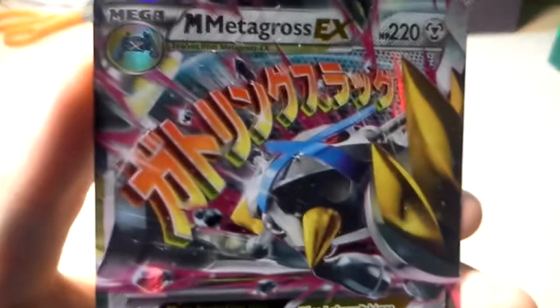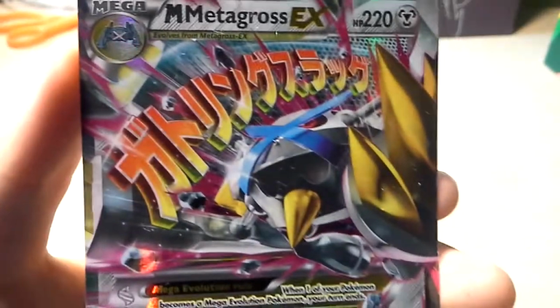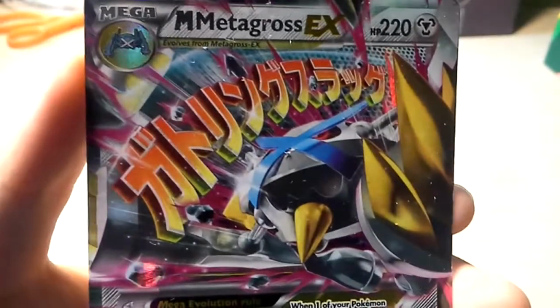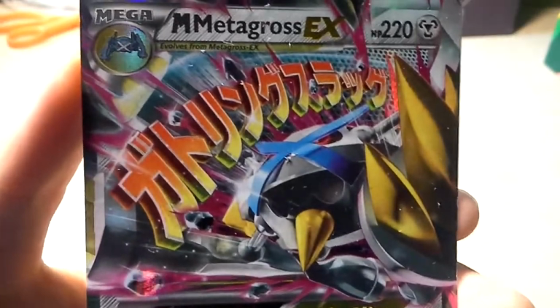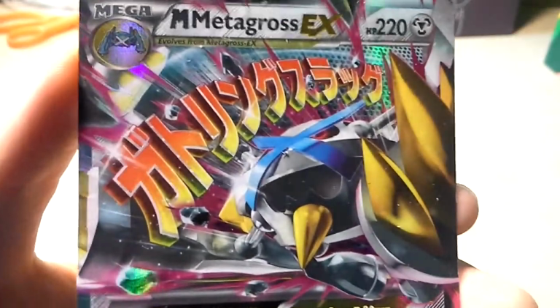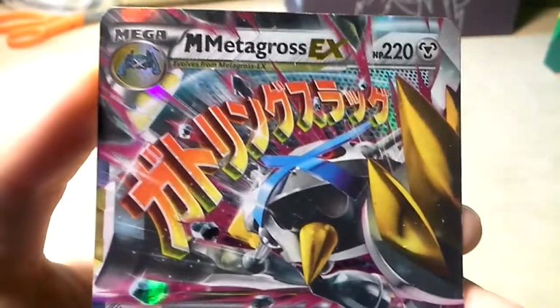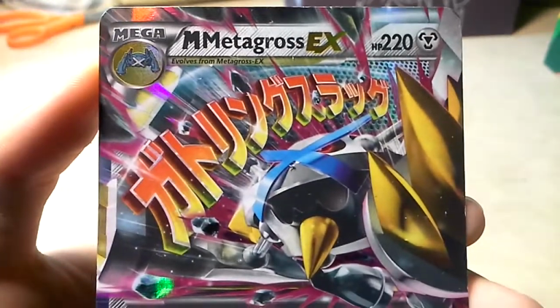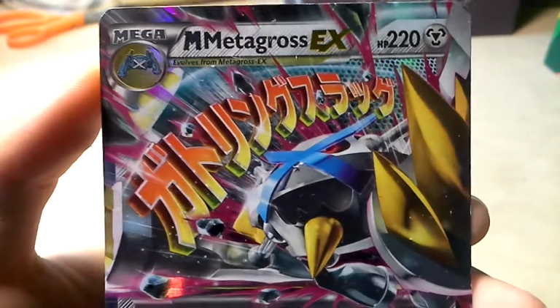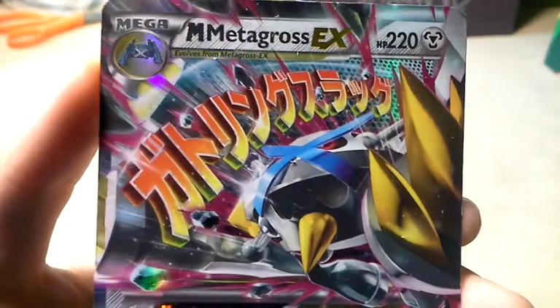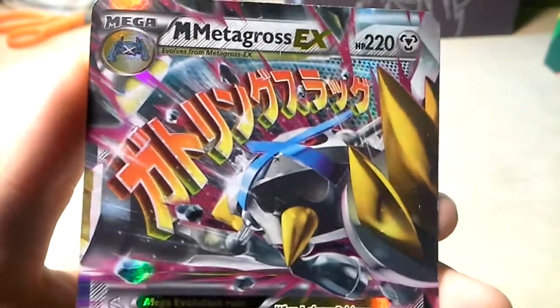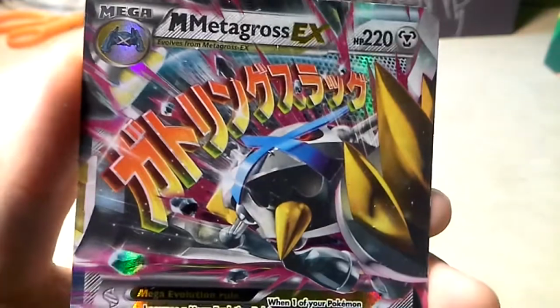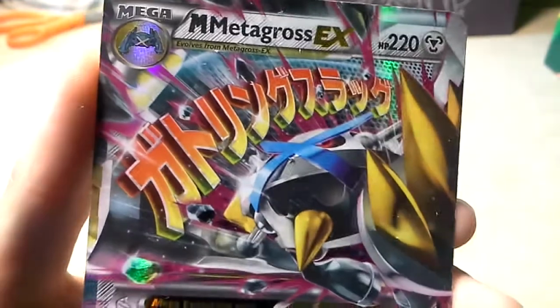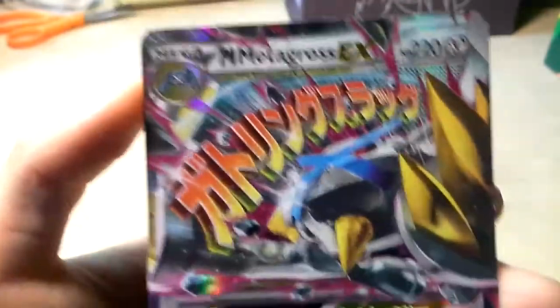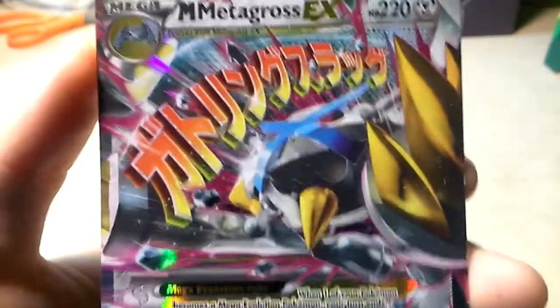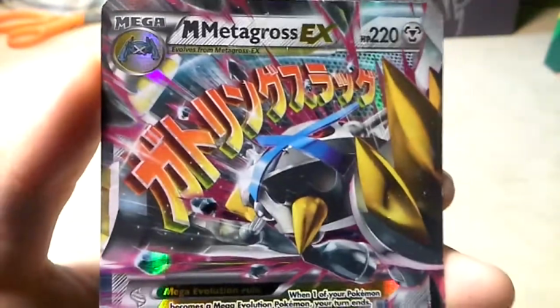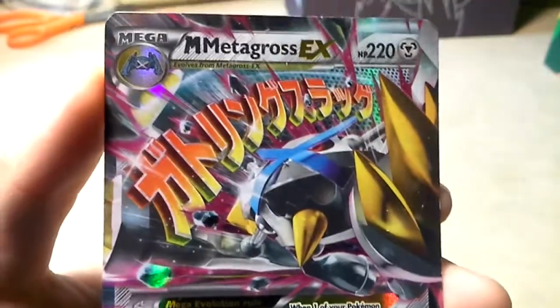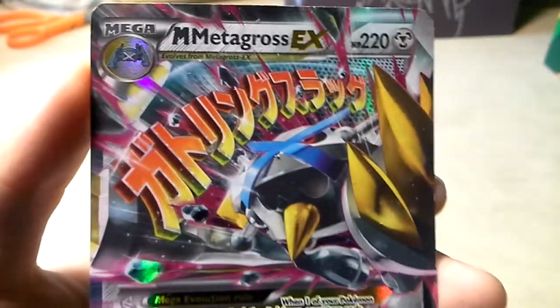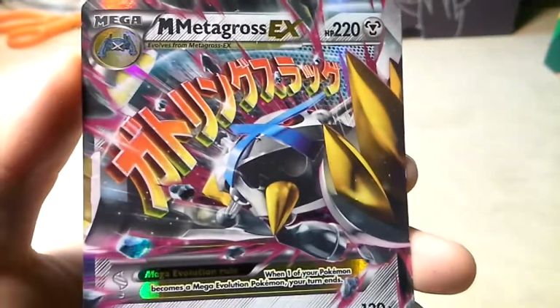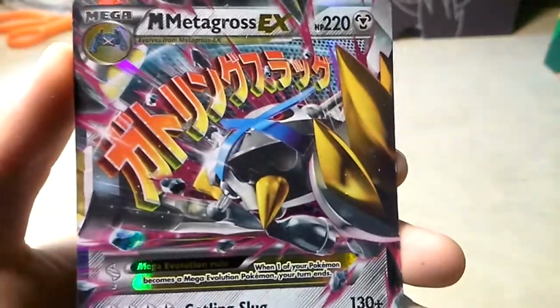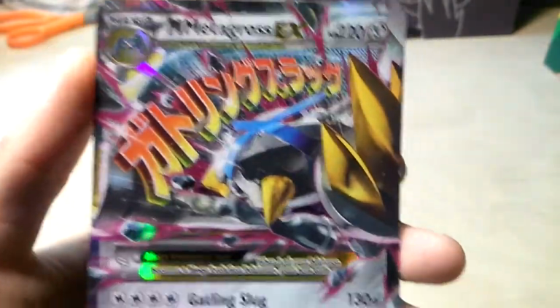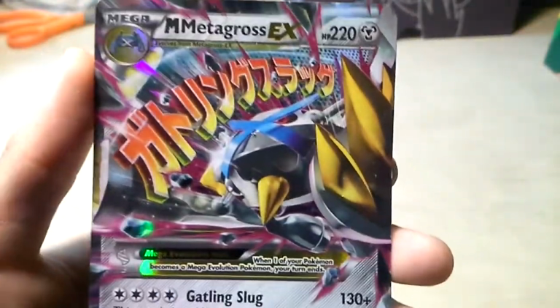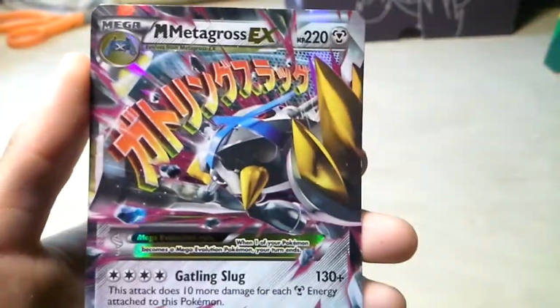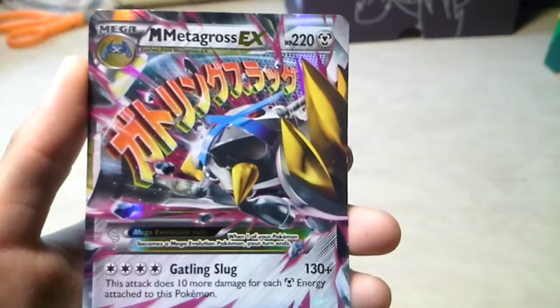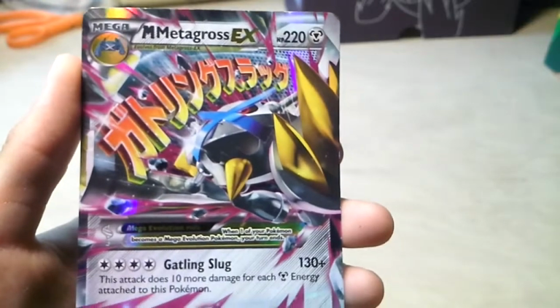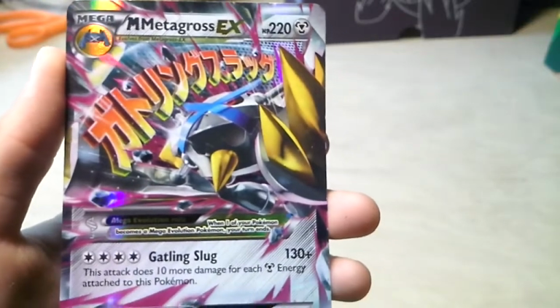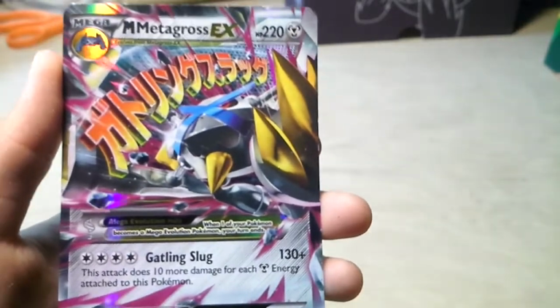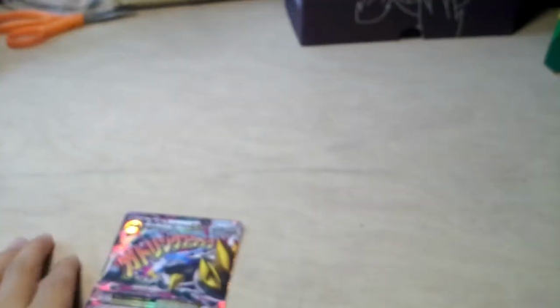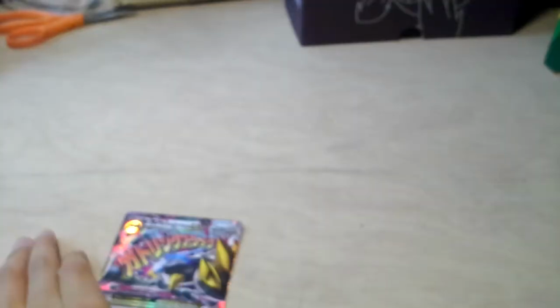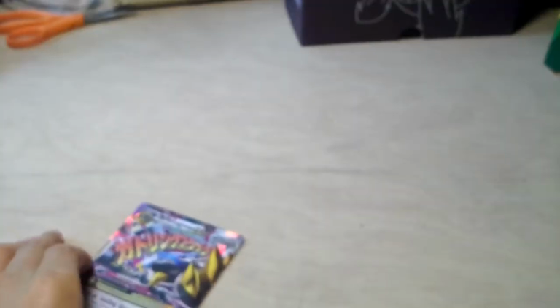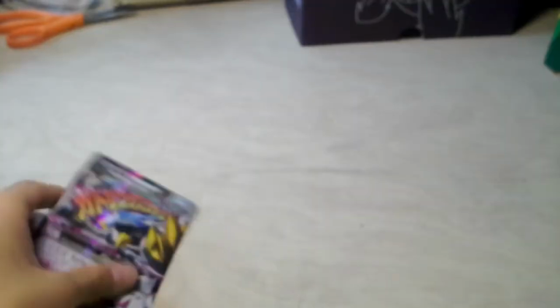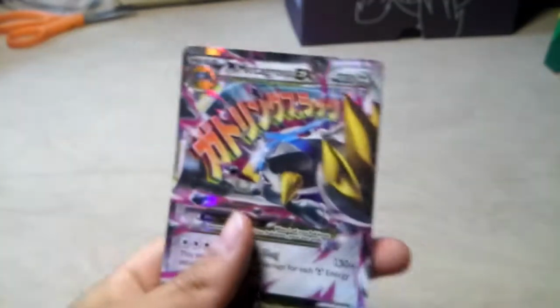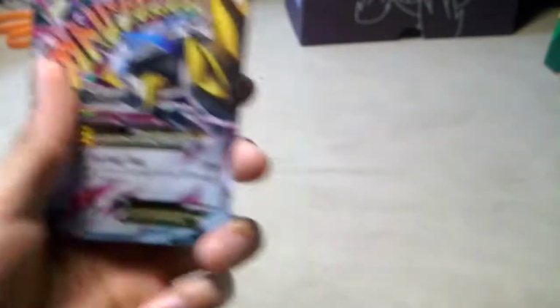Hey guys, this is Glacener Dragon here and today I'm just going to show you a short video of what happens to a Pokemon card when it gets washed into a machine — and also a washing machine.